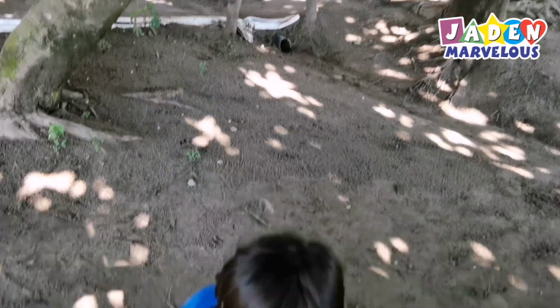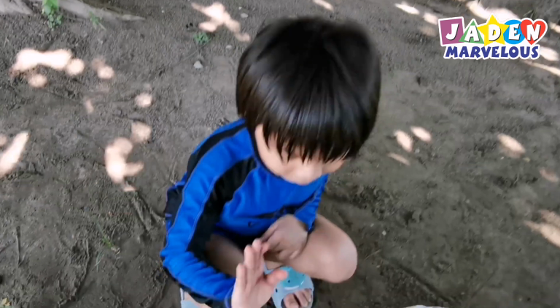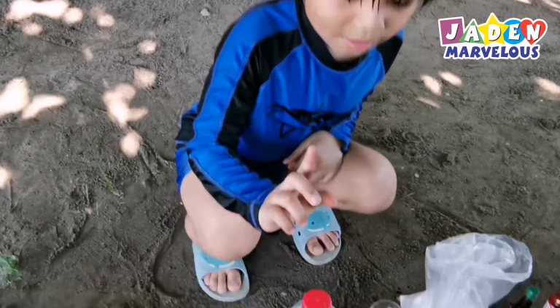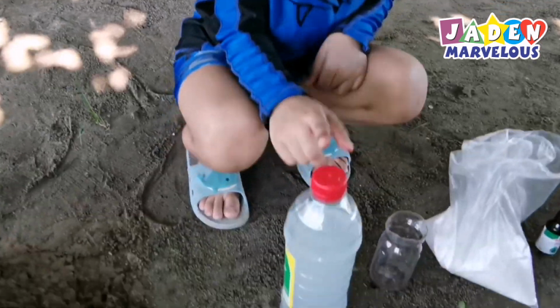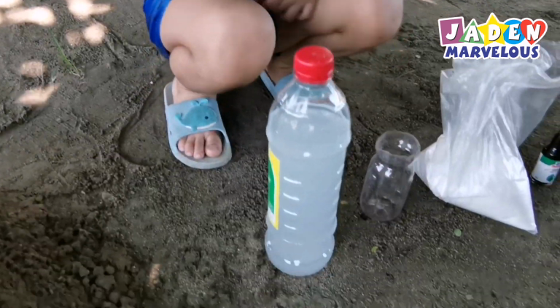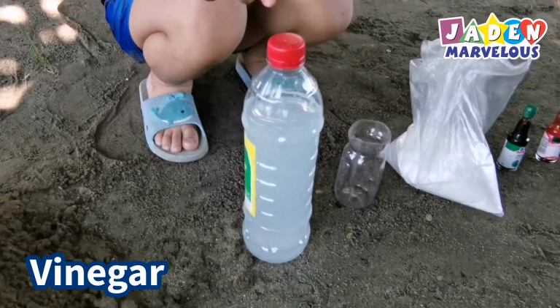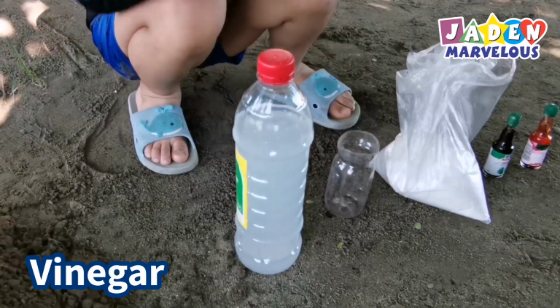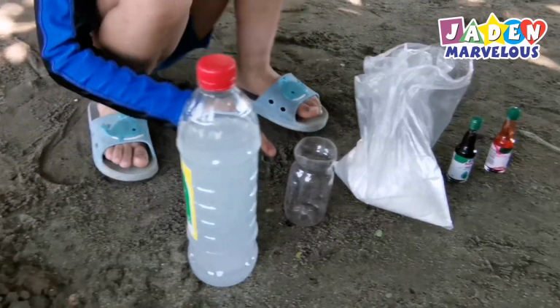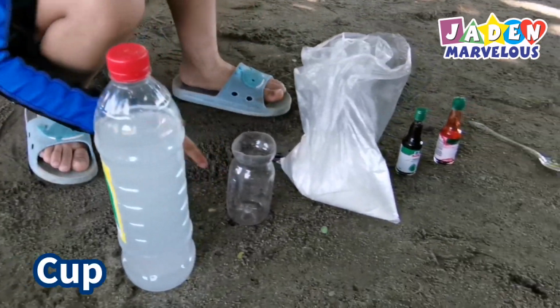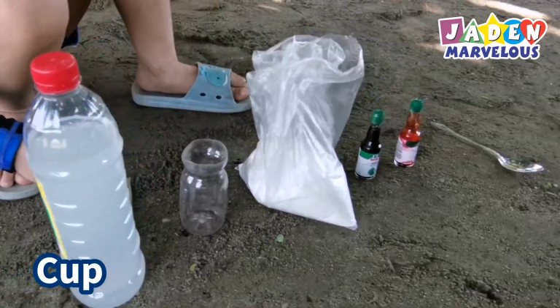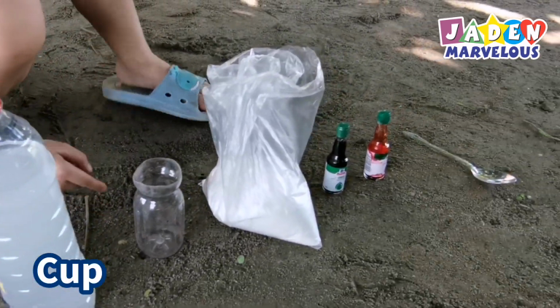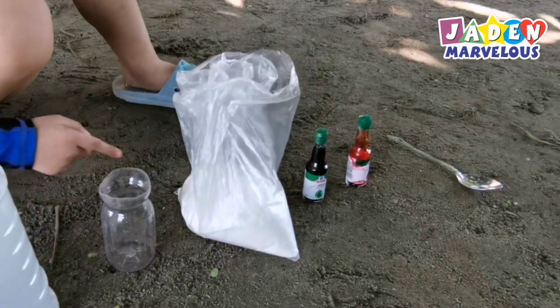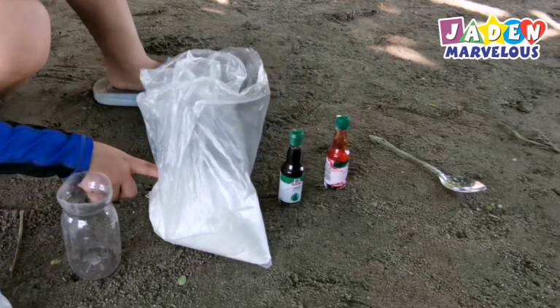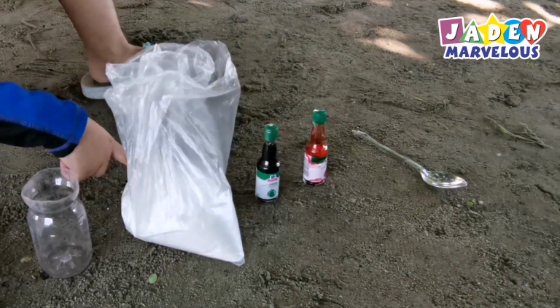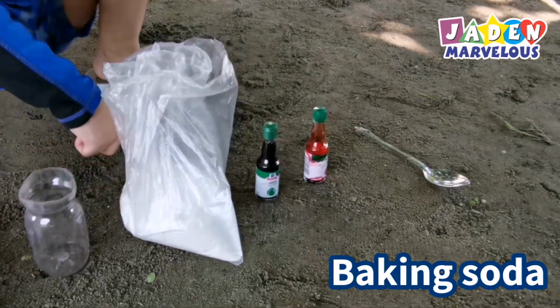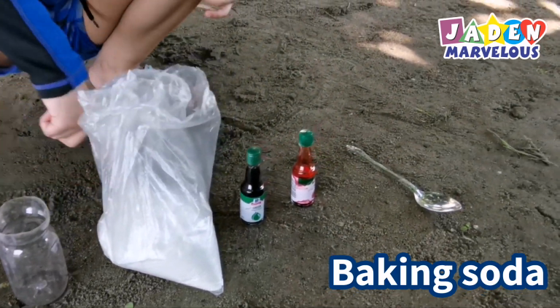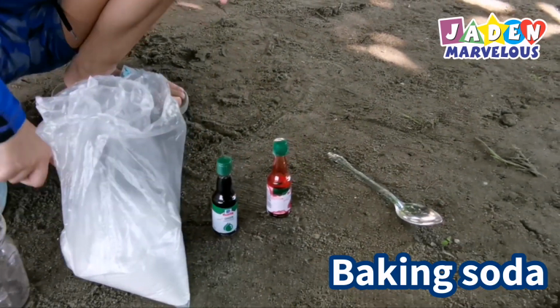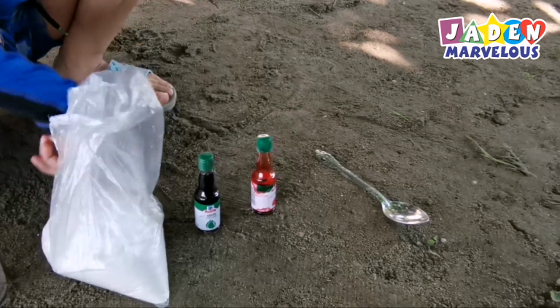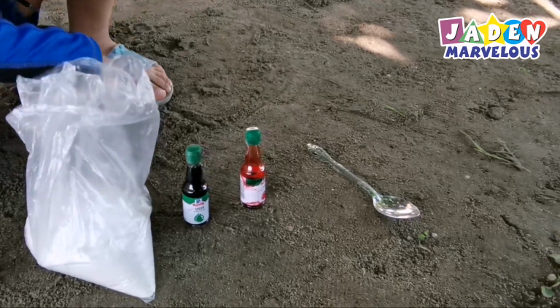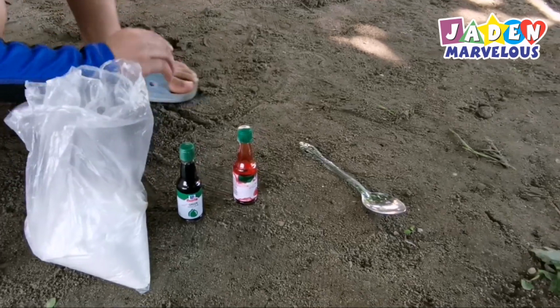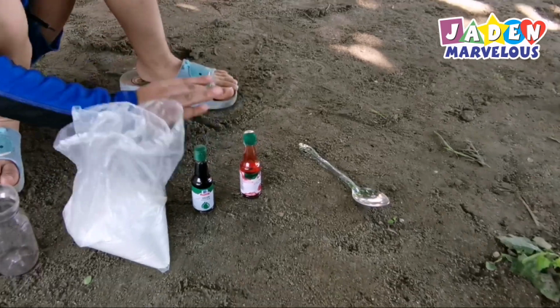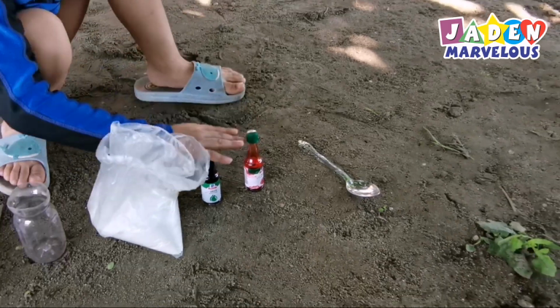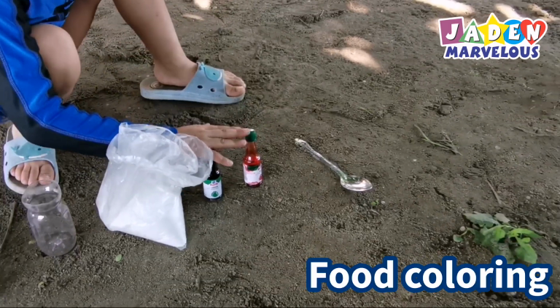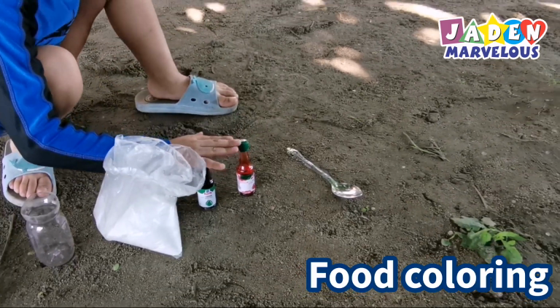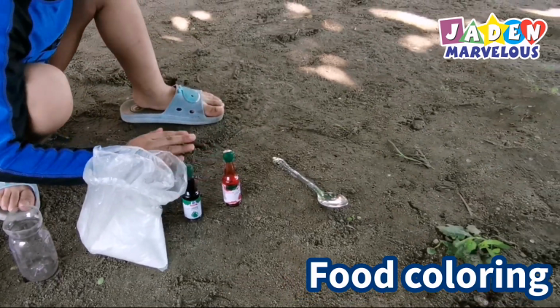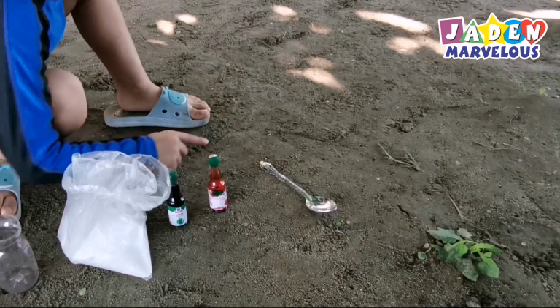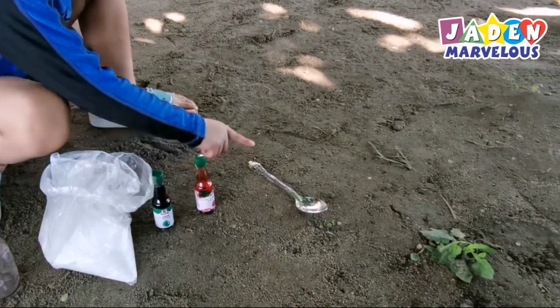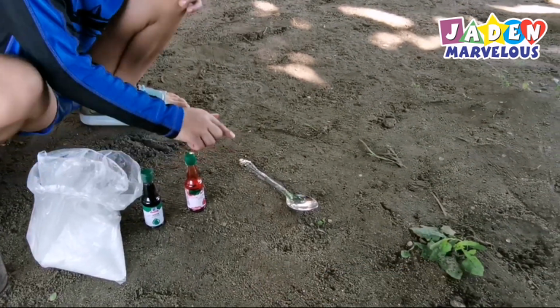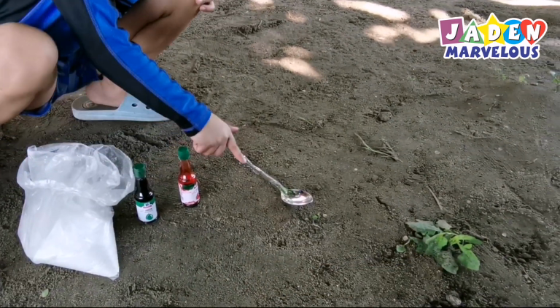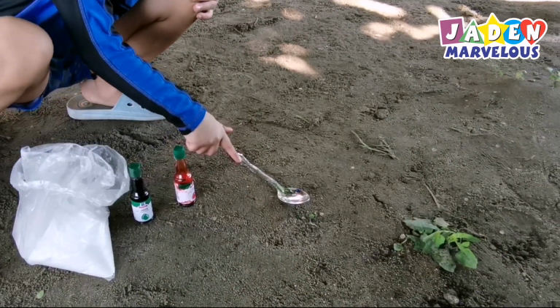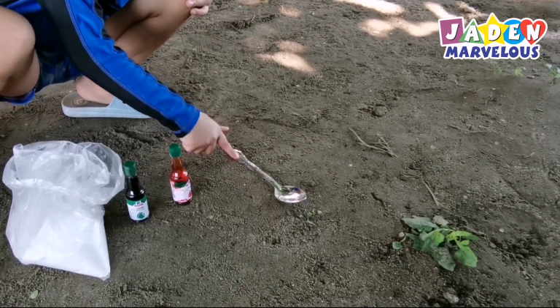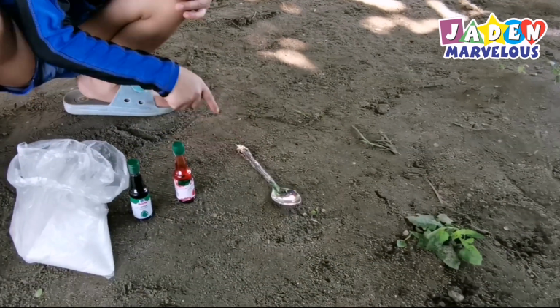We're going to need vinegar, a cup, baking soda, food coloring, and a spoon.